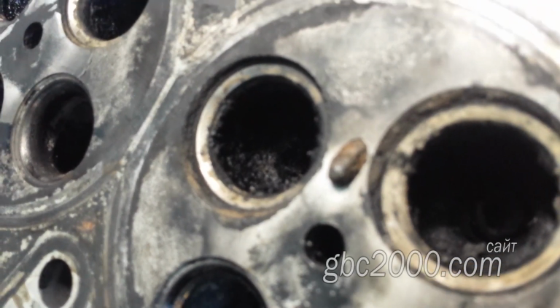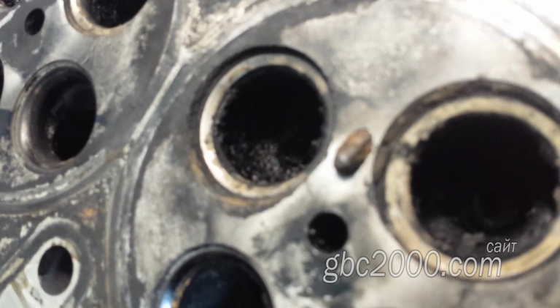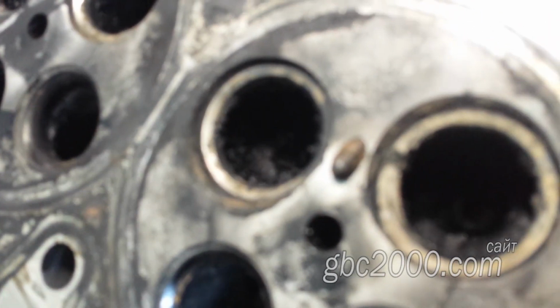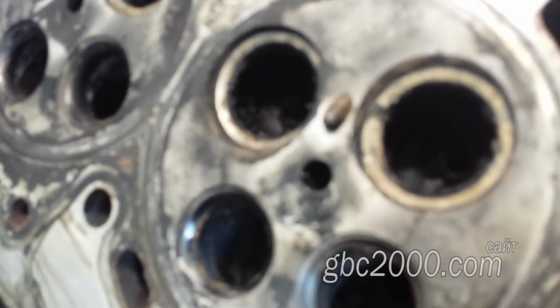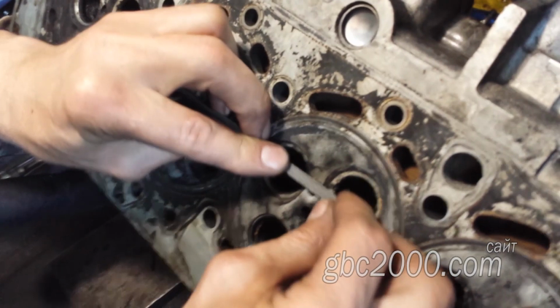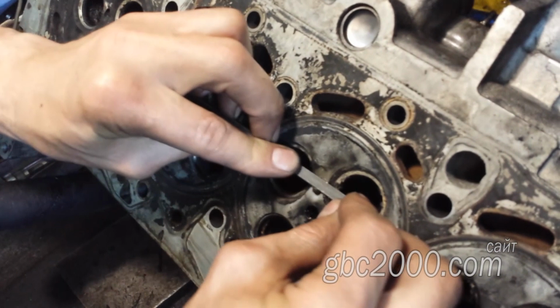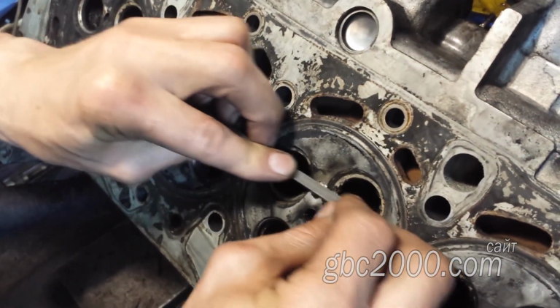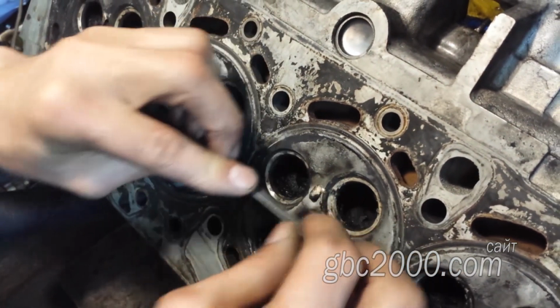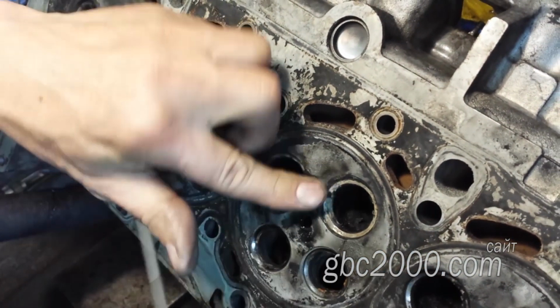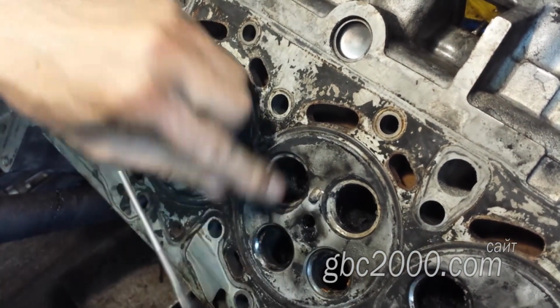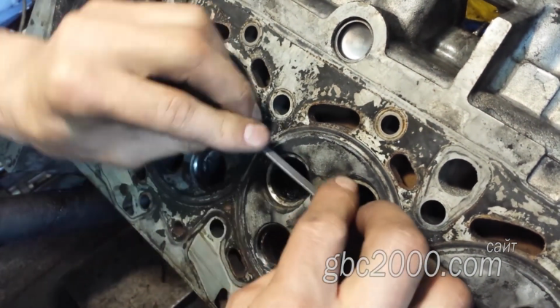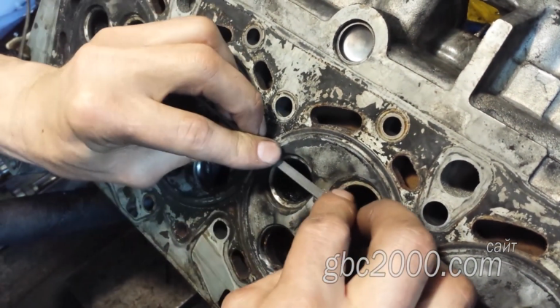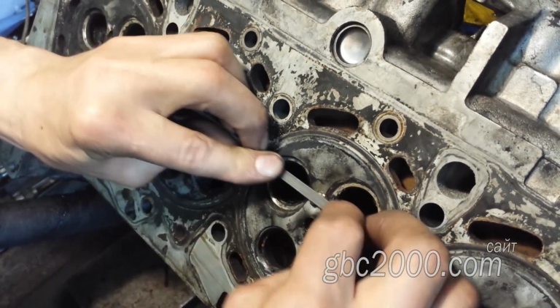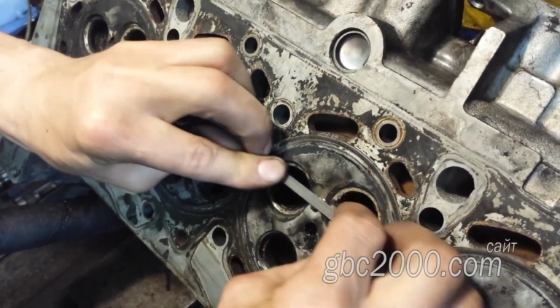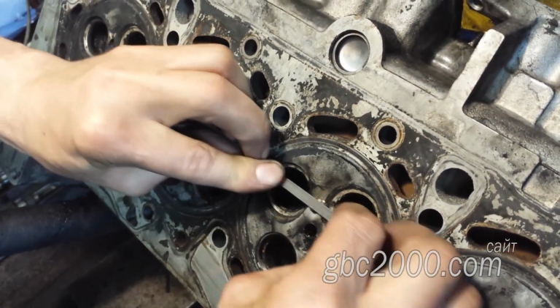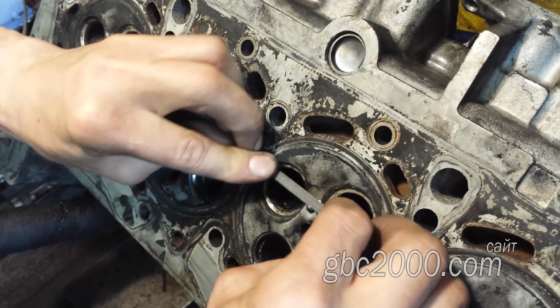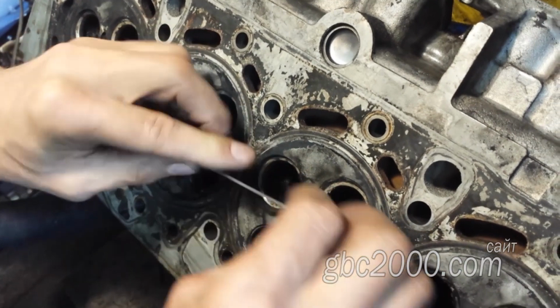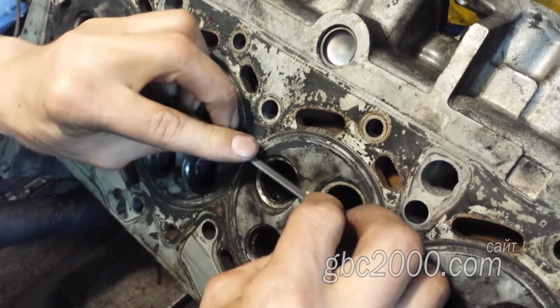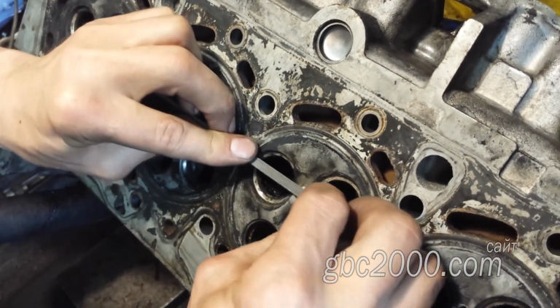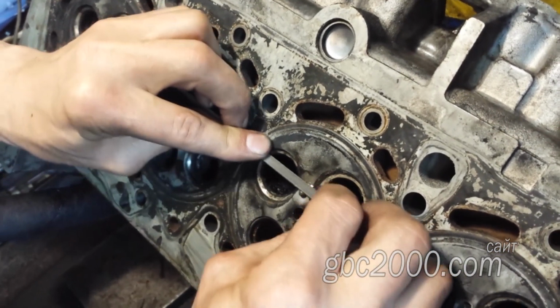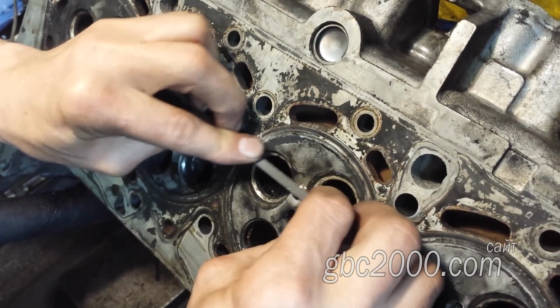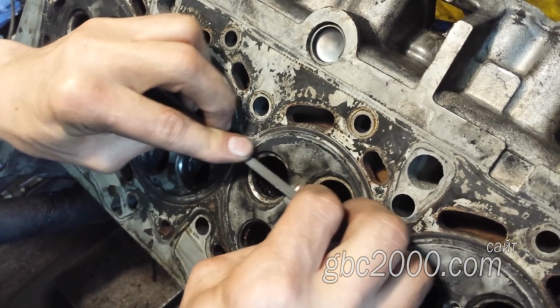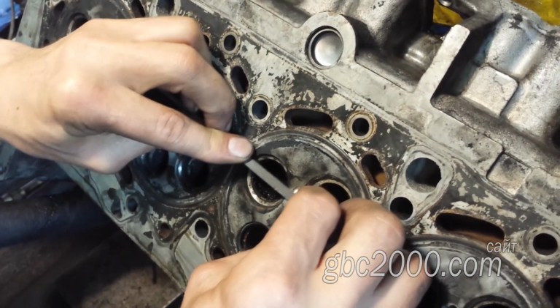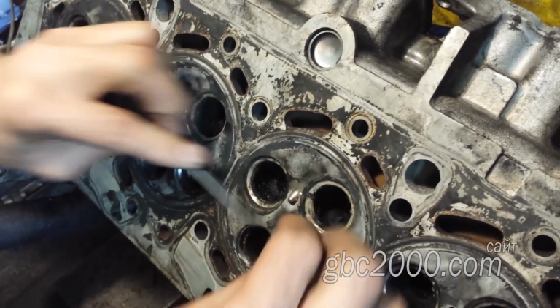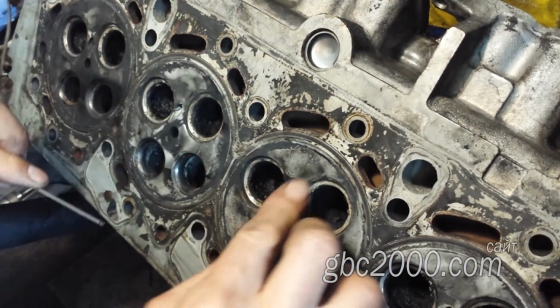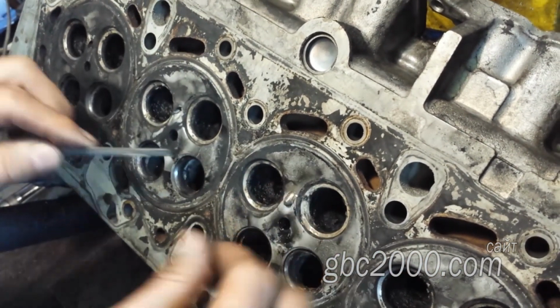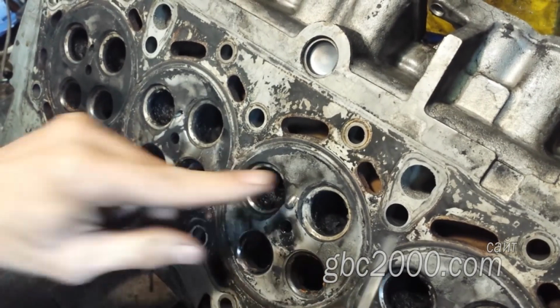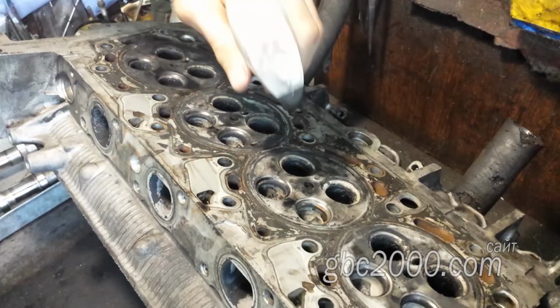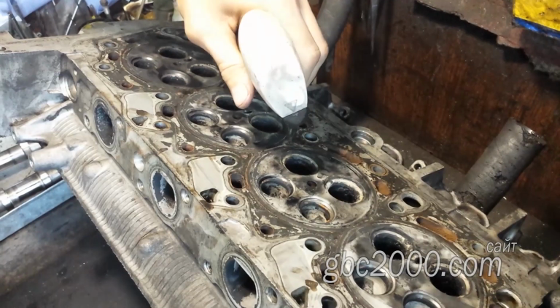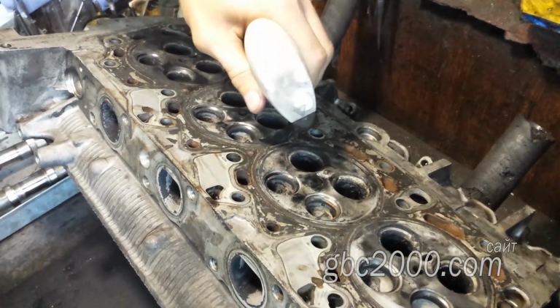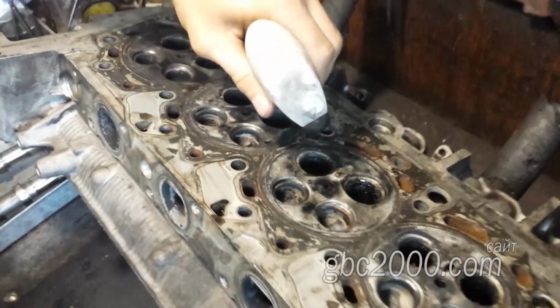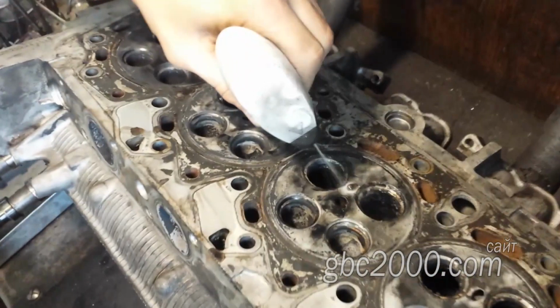Для начала Виталий удаляет и очищает носик свечки от нагара и всяких отложений, чтобы носику ничего не мешало при выходе из головы. Обязательно брызгает РВД-шкой и с этой стороны, и изнутри.